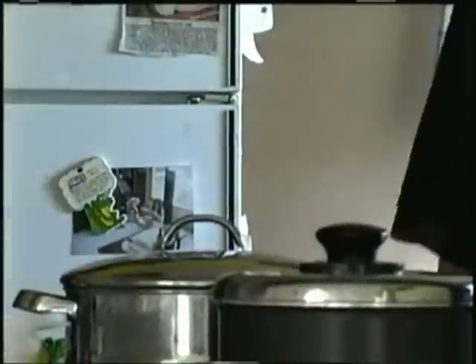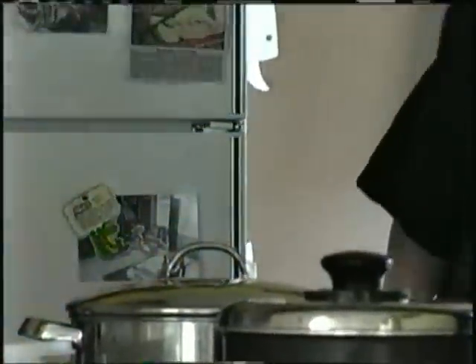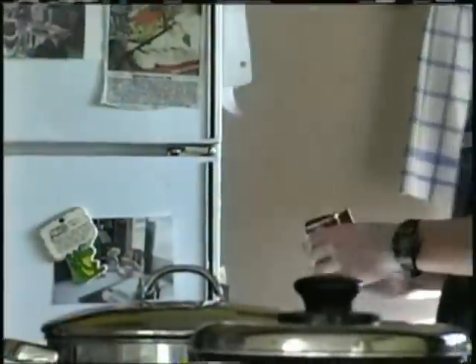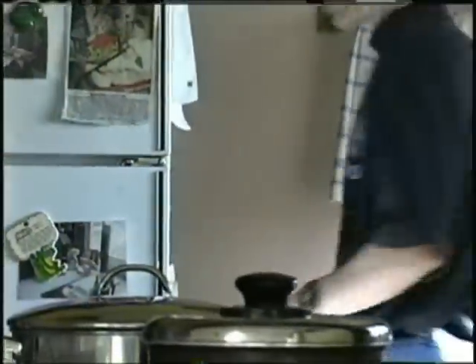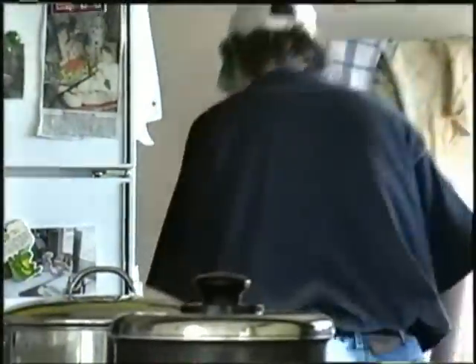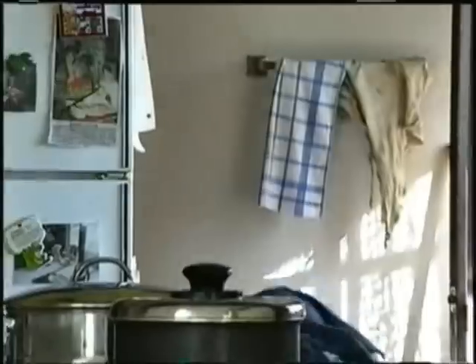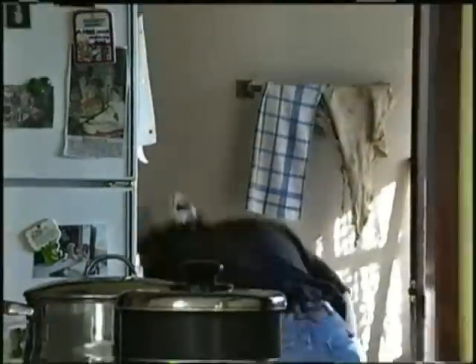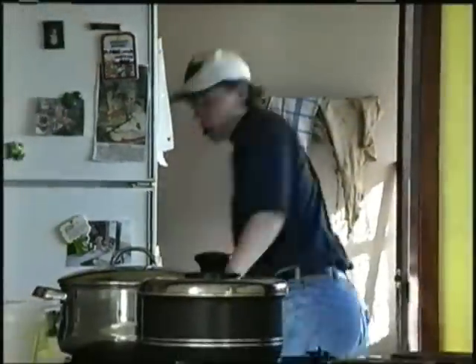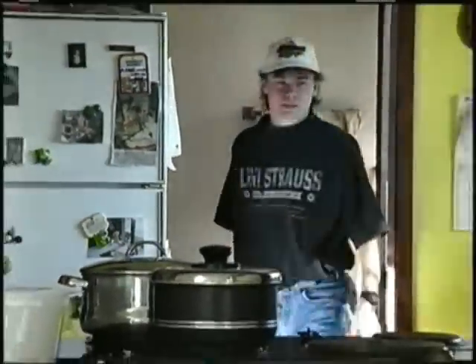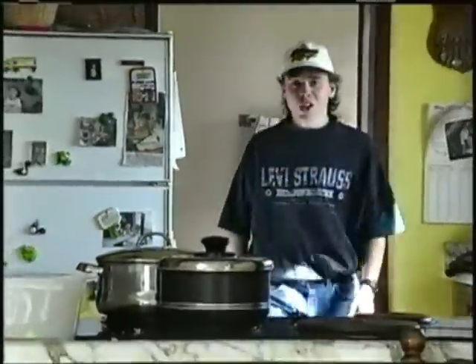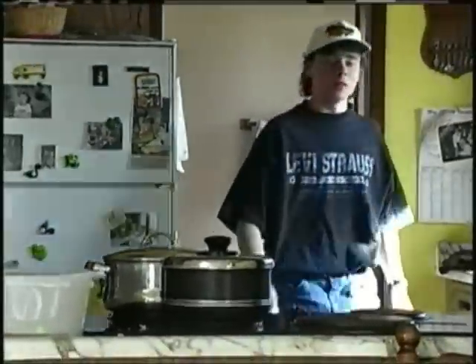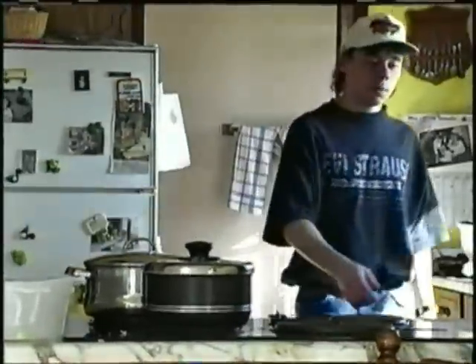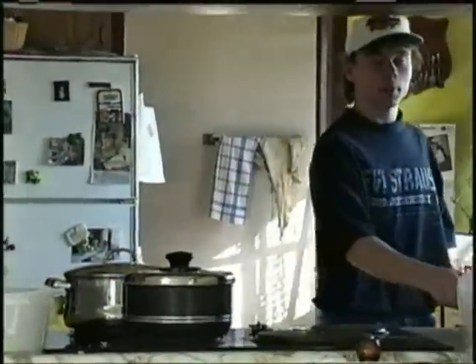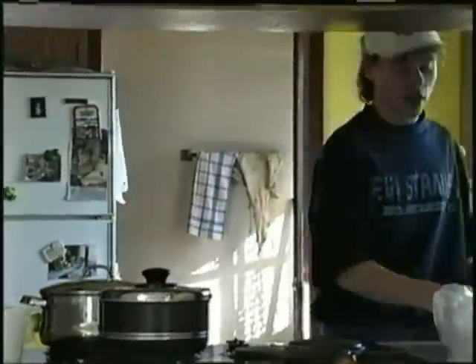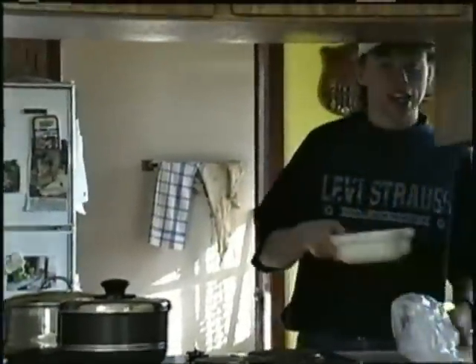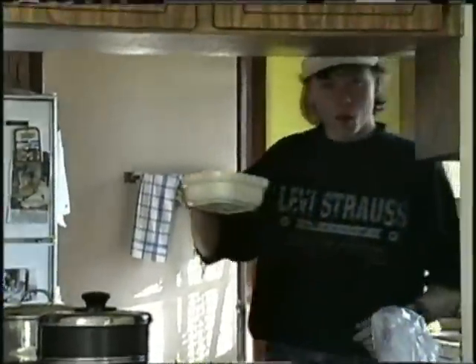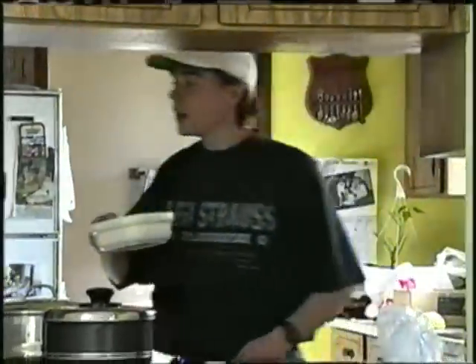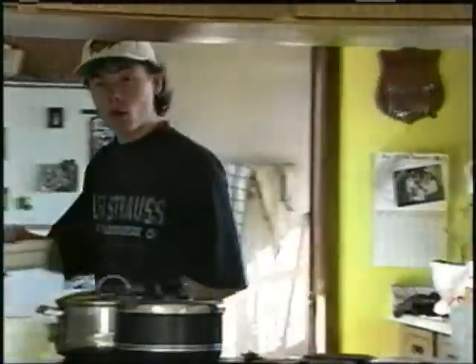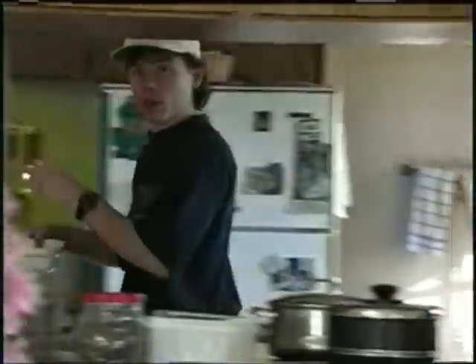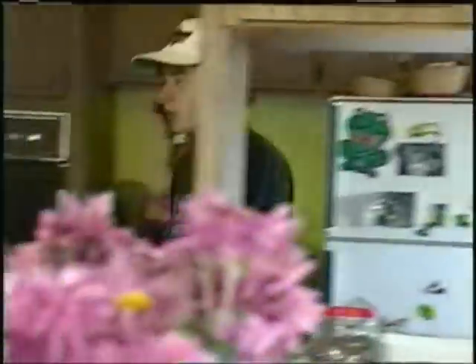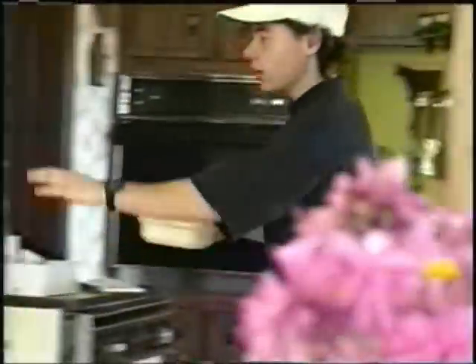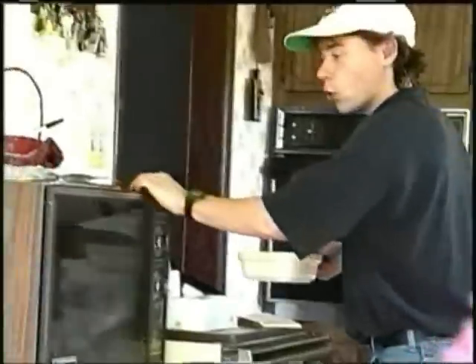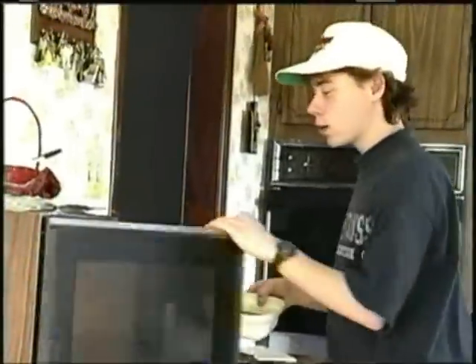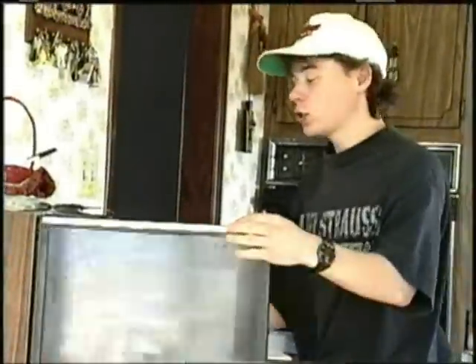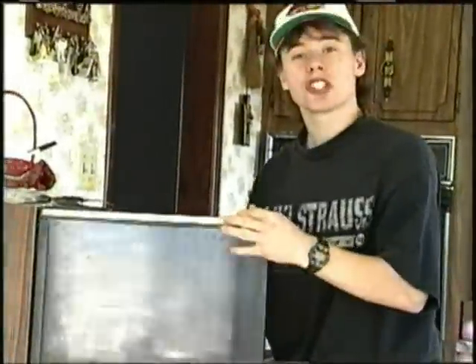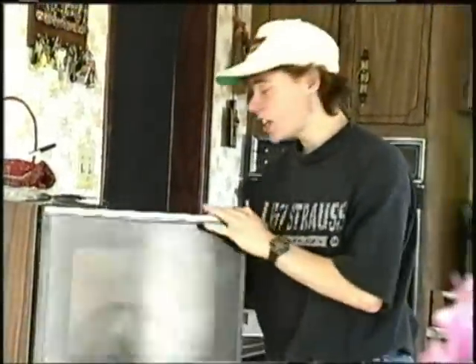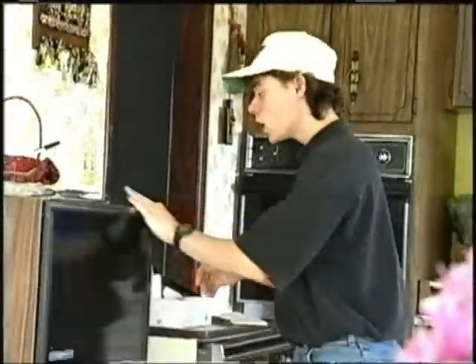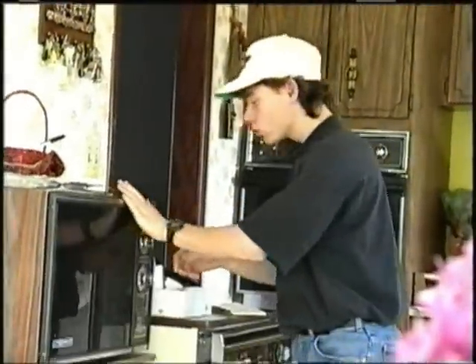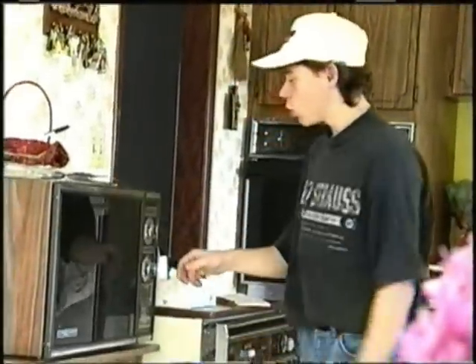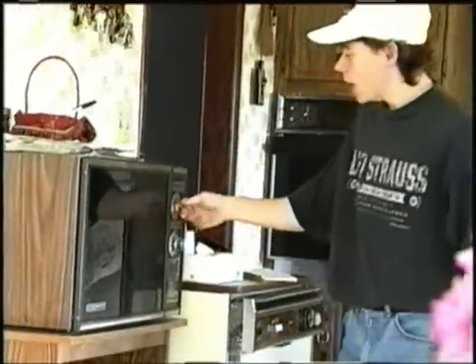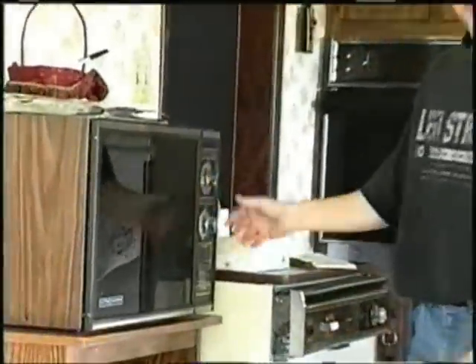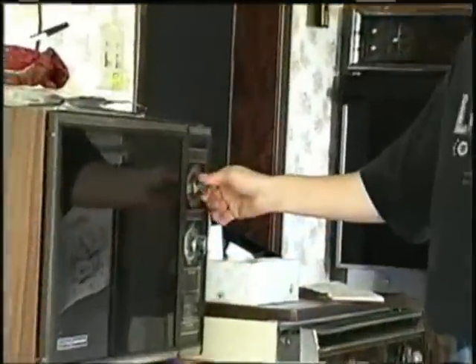We'll put this in the recycling box. We poured the beef gravy into the bowl. Now we'll put it in the microwave — open the microwave door, set it in, close the door, and turn it on.